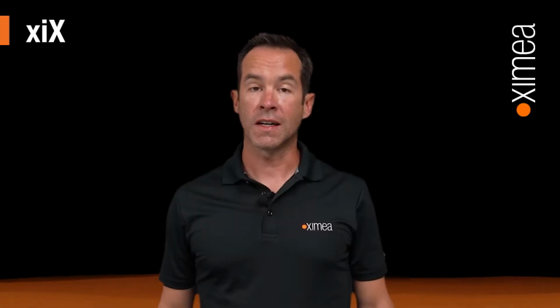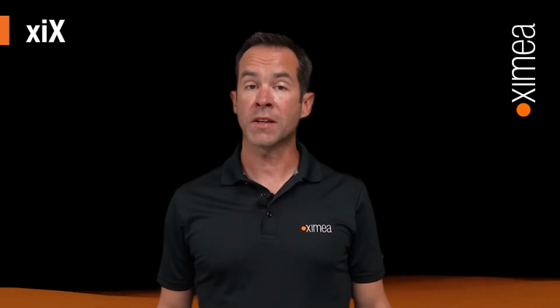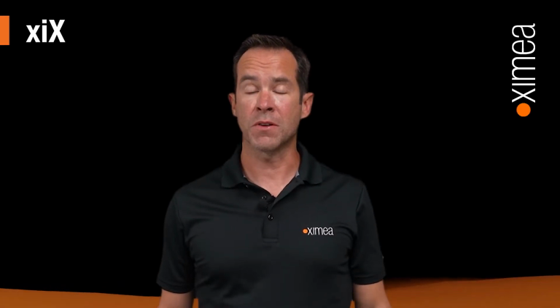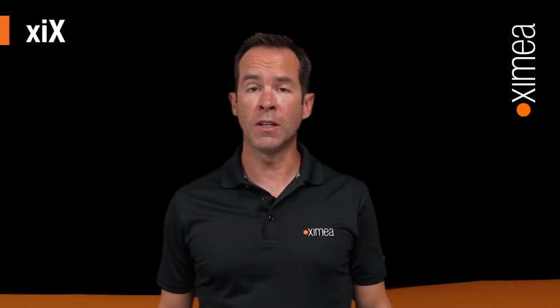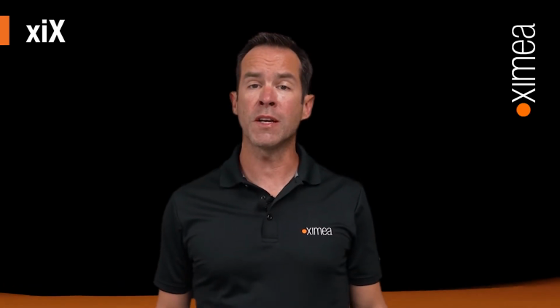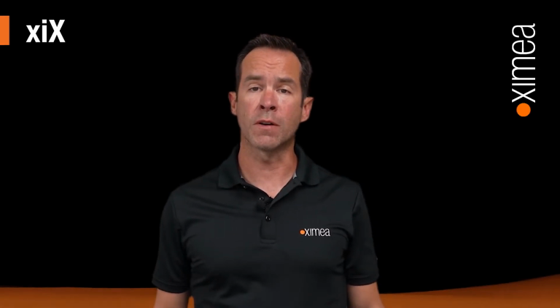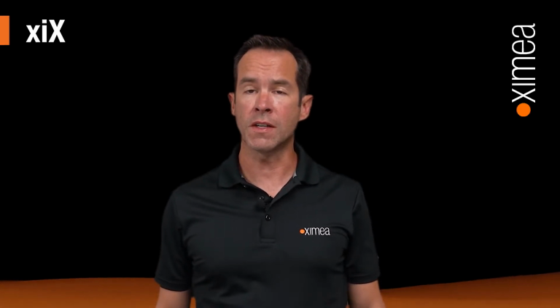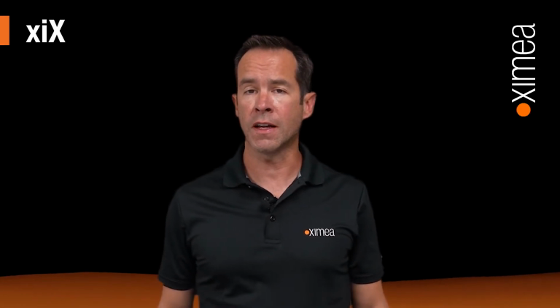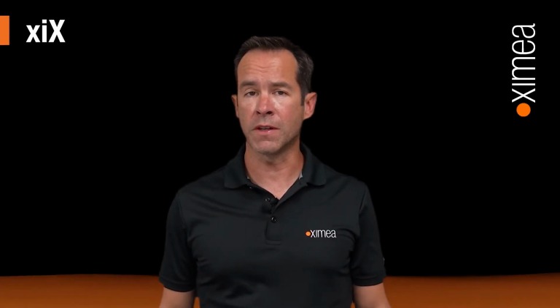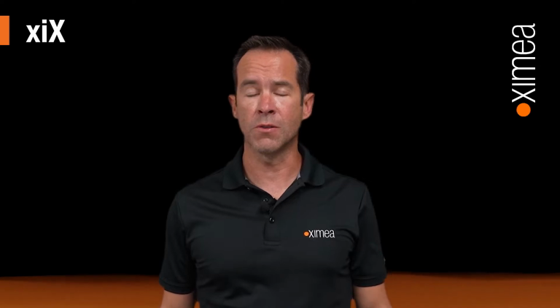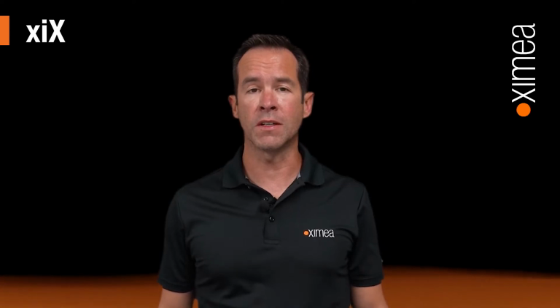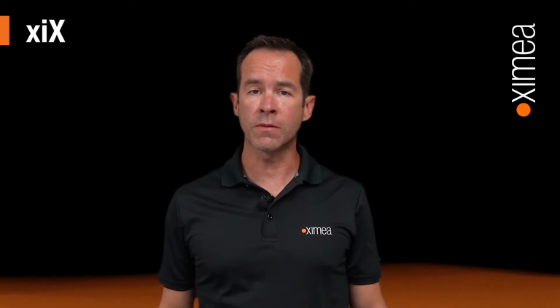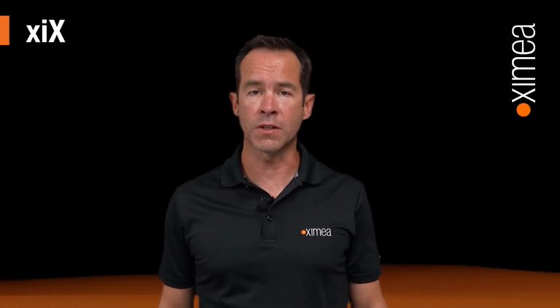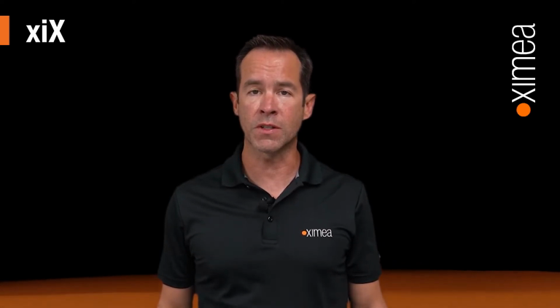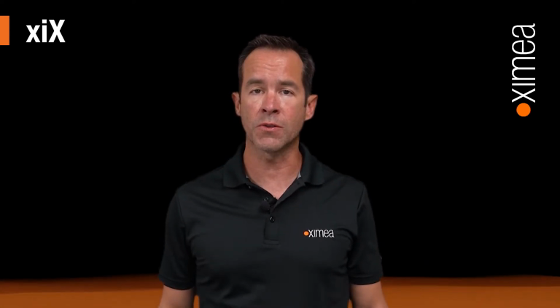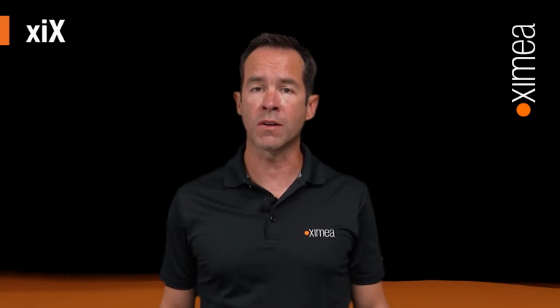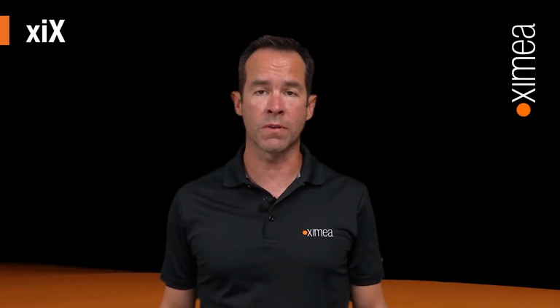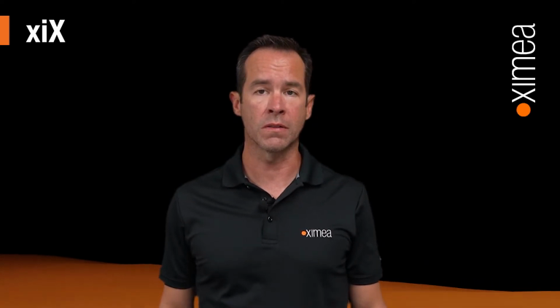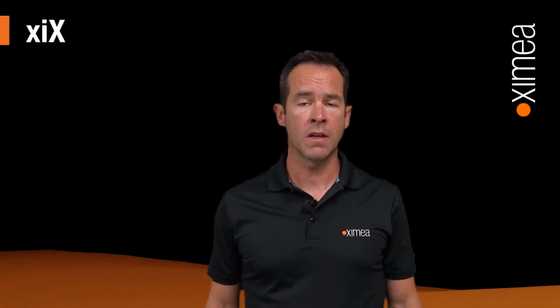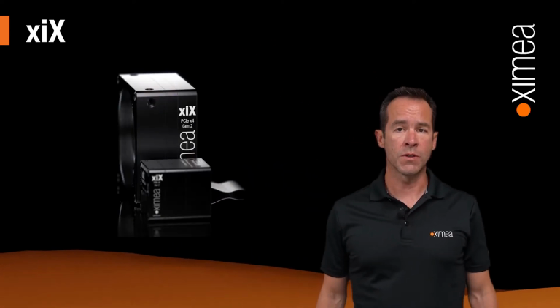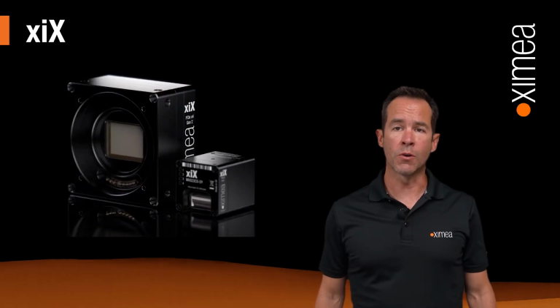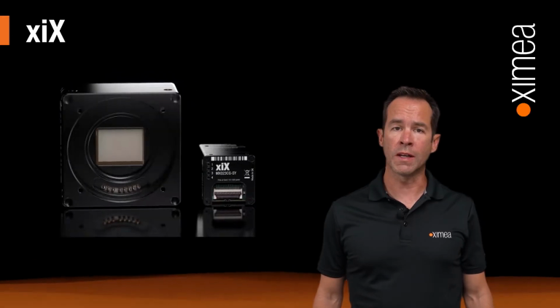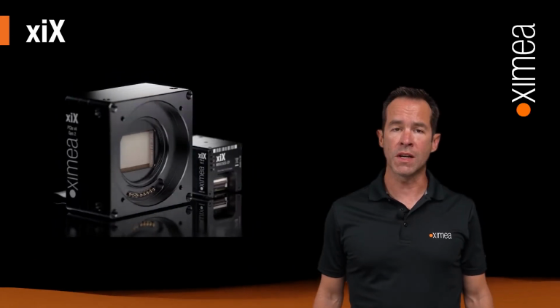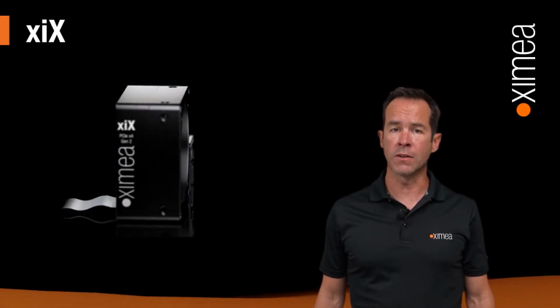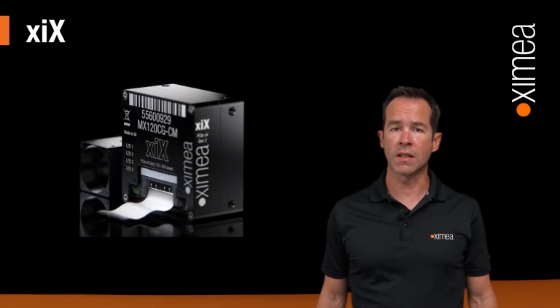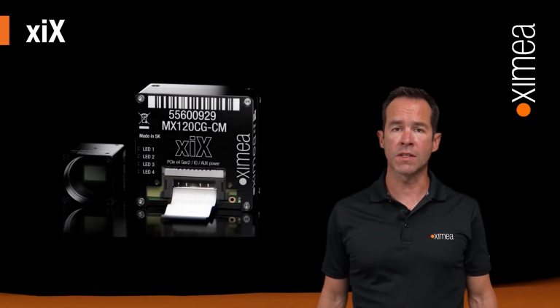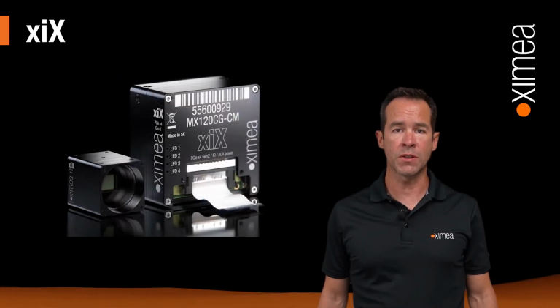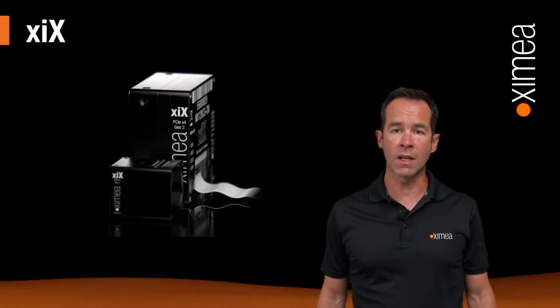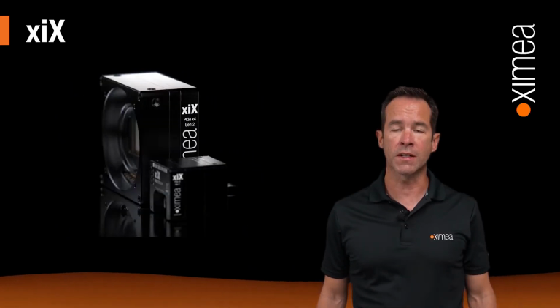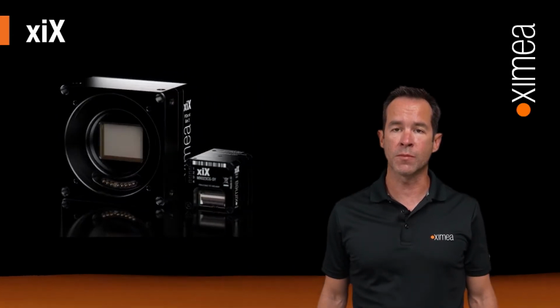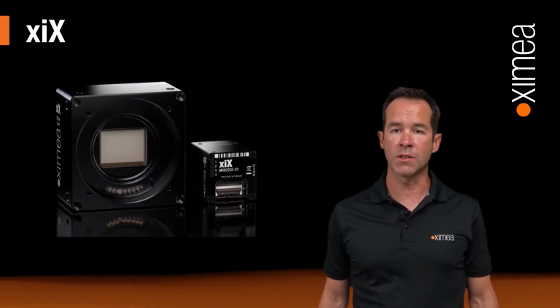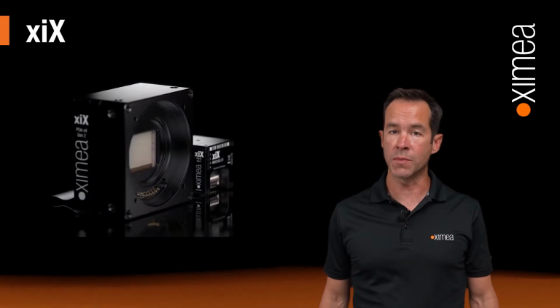XIX cameras are the full implementation of our PCIe camera interface, utilizing nearly every sensor we've installed into our products so far. The two or four-lane PCIe interface allows the sensors to be utilized at their maximum potential of speed.